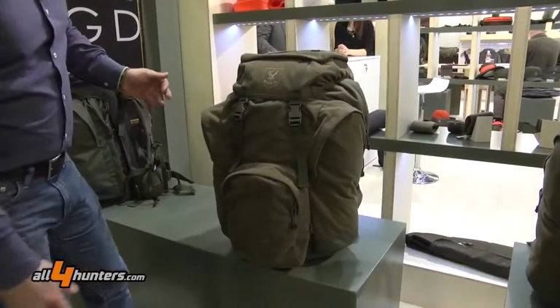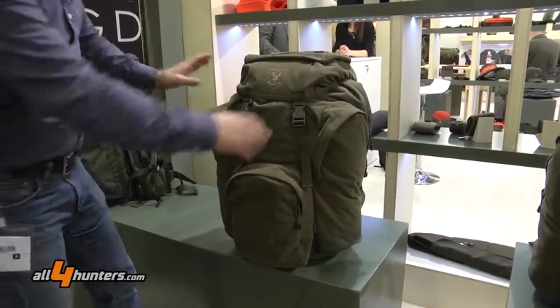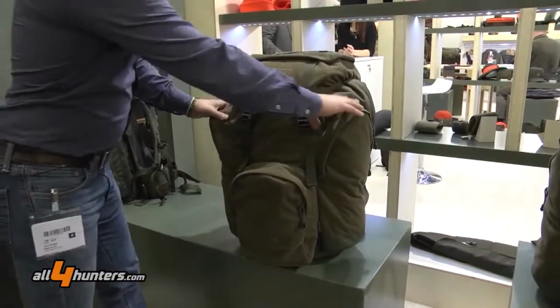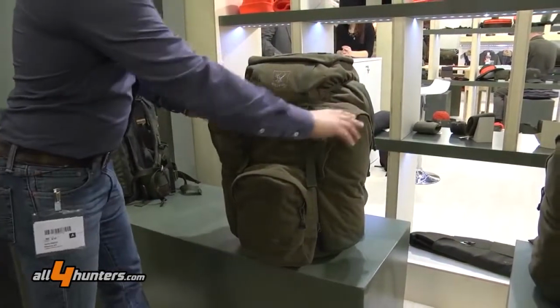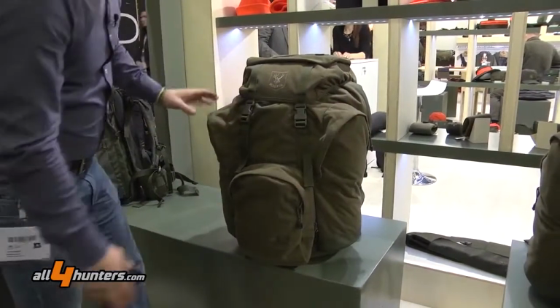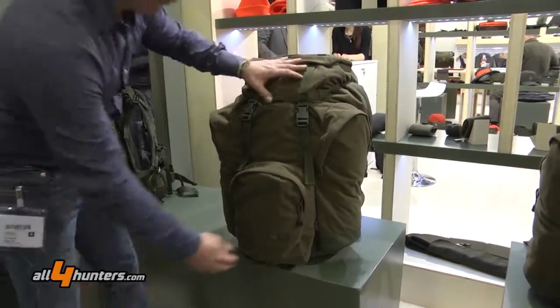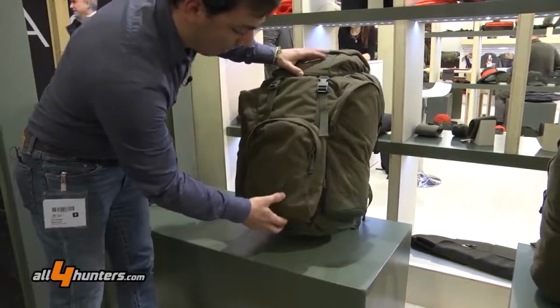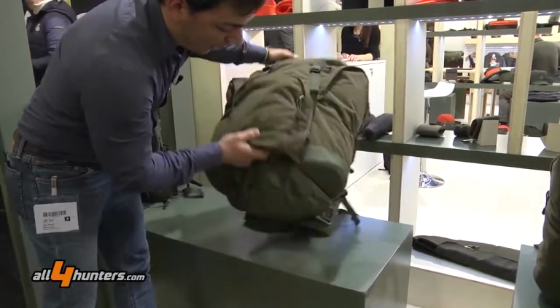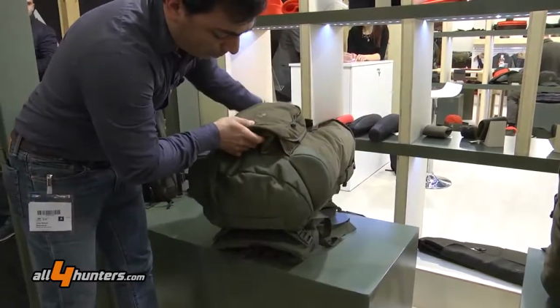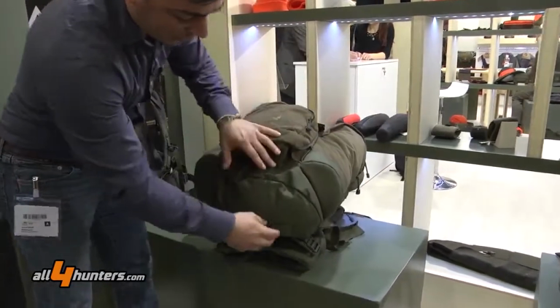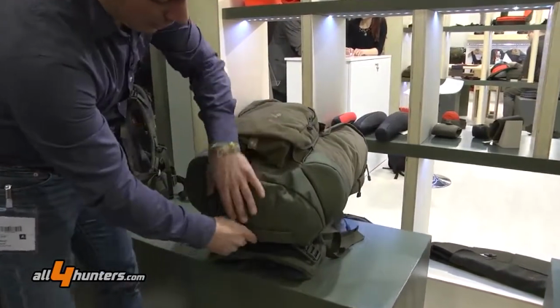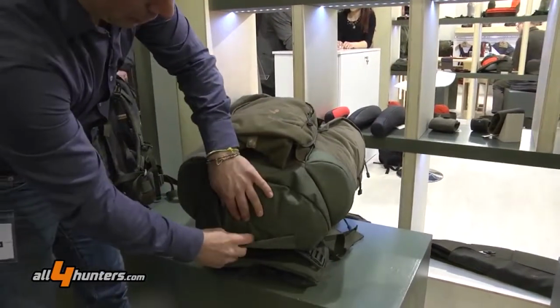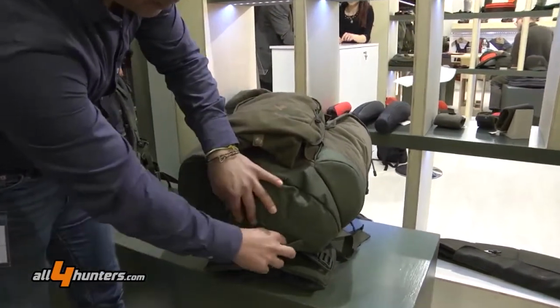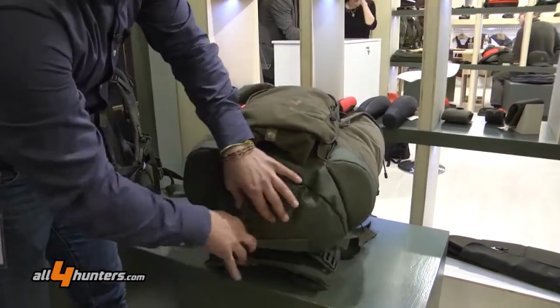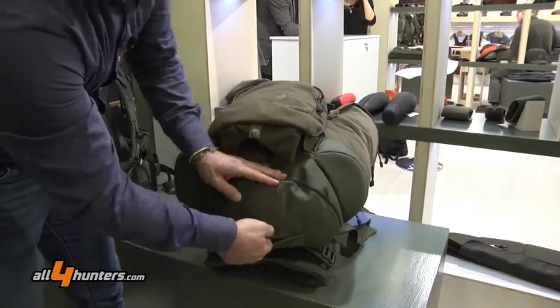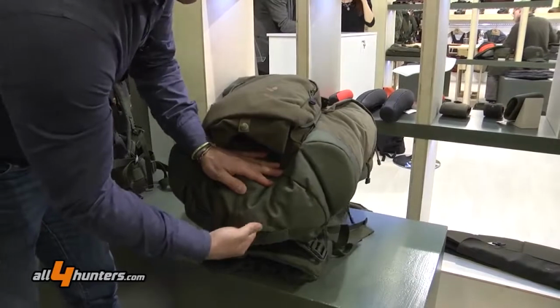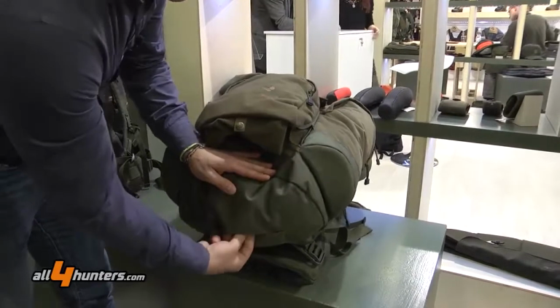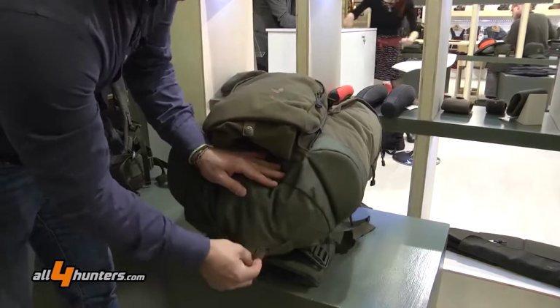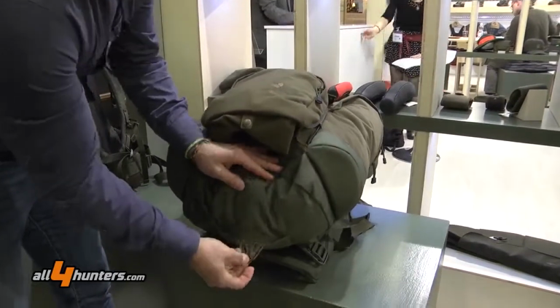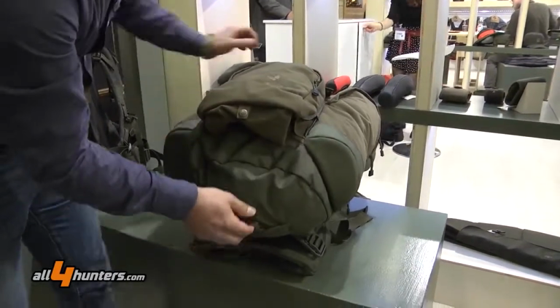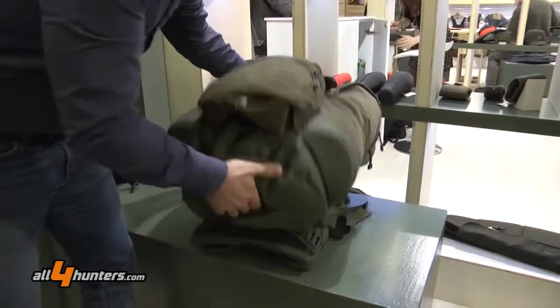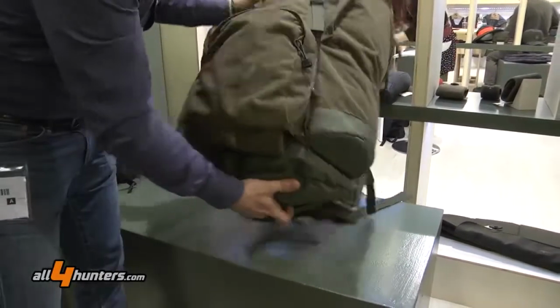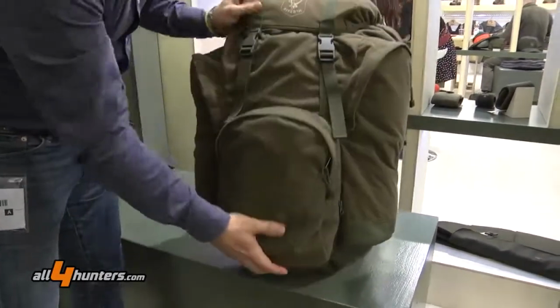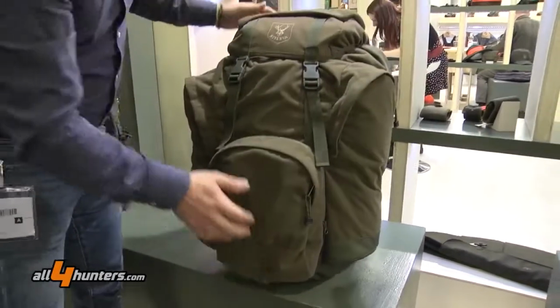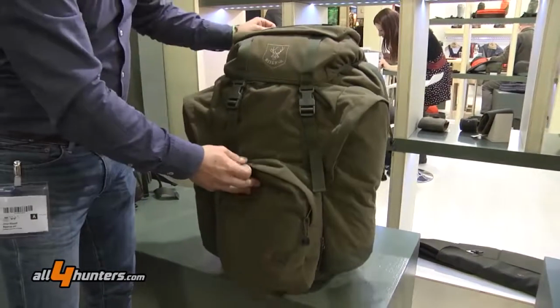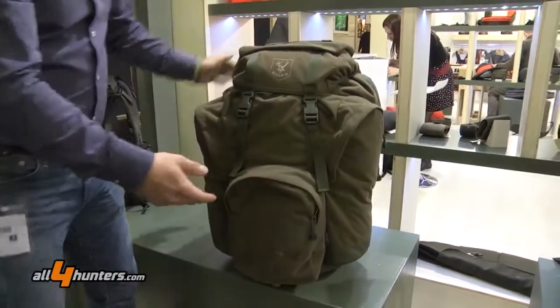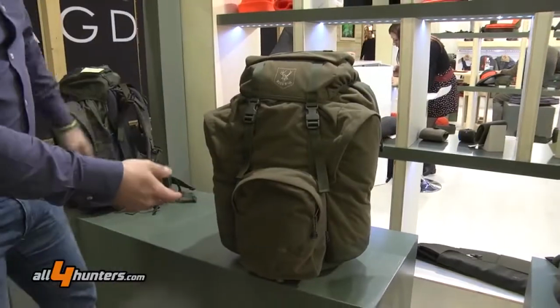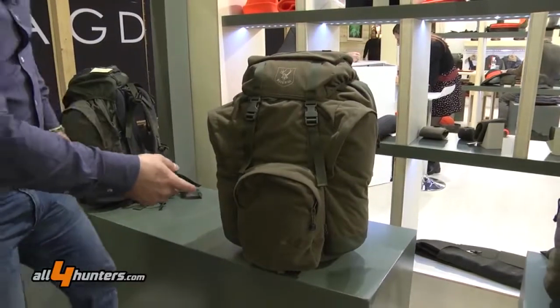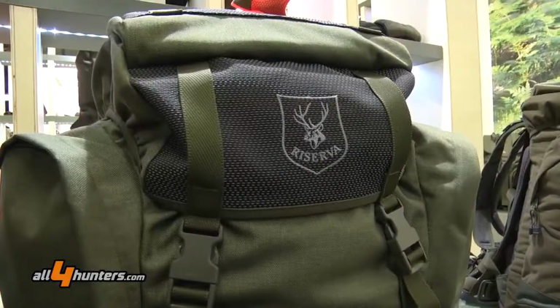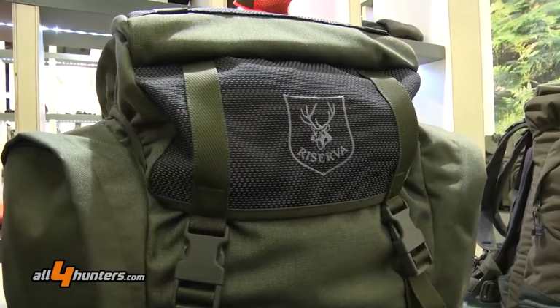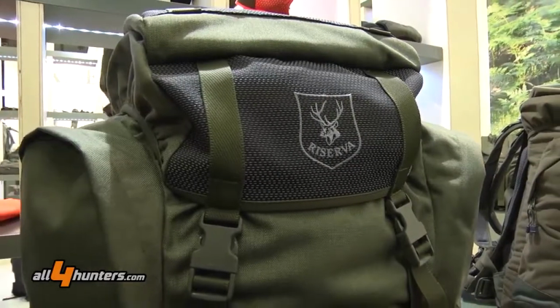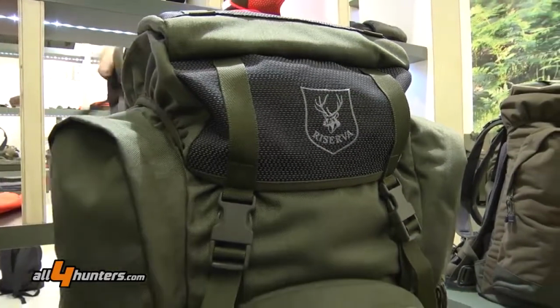It has two pockets on the side, a pocket underneath with the rain cover in it, and on the front it also has a pocket for the rifle.